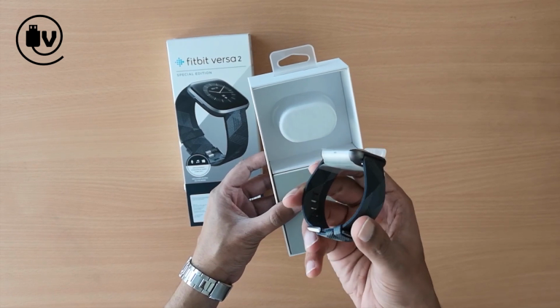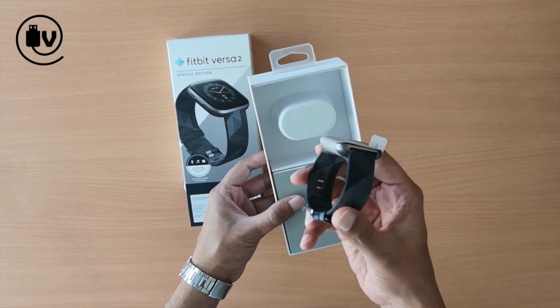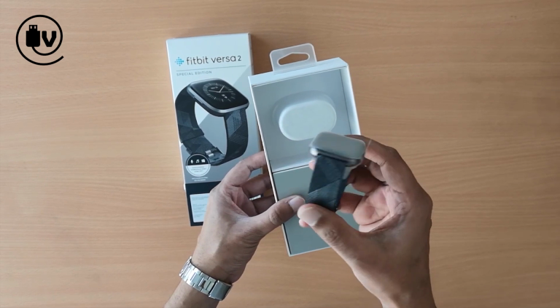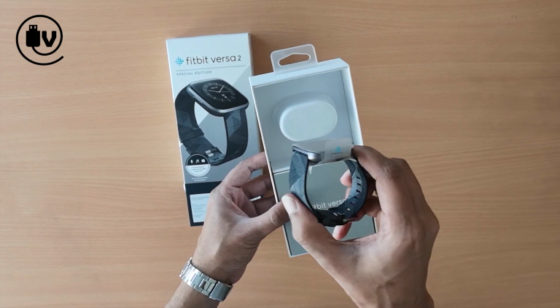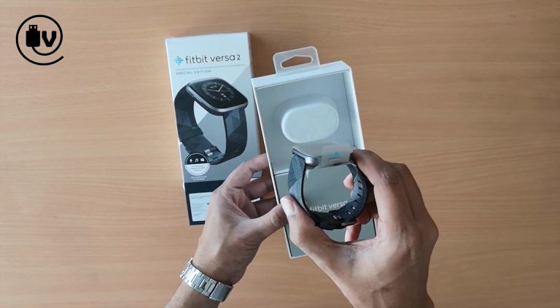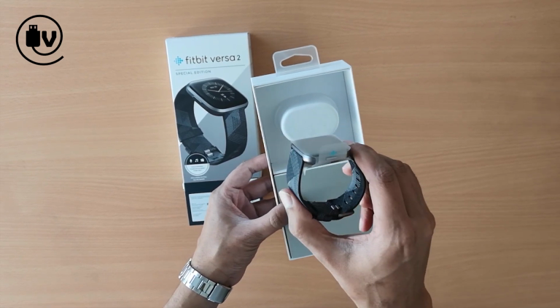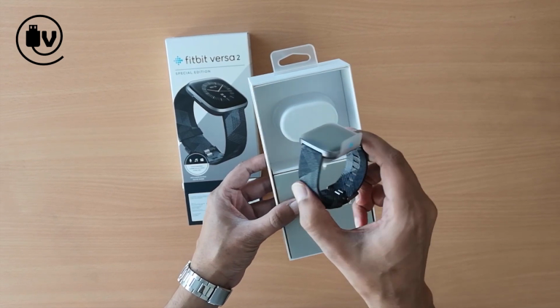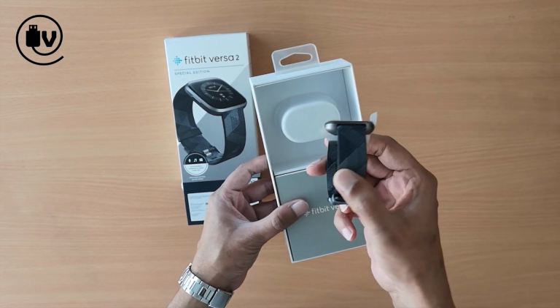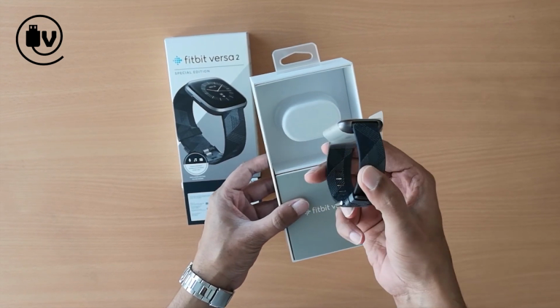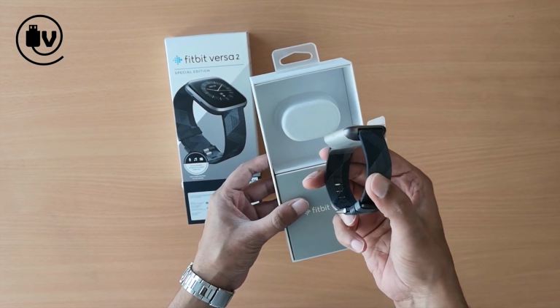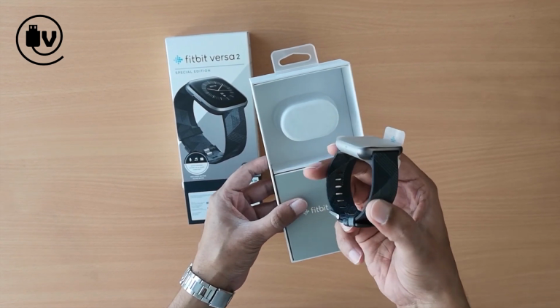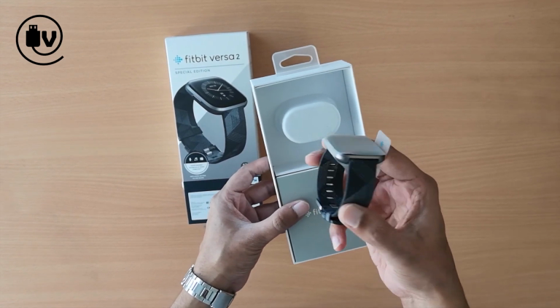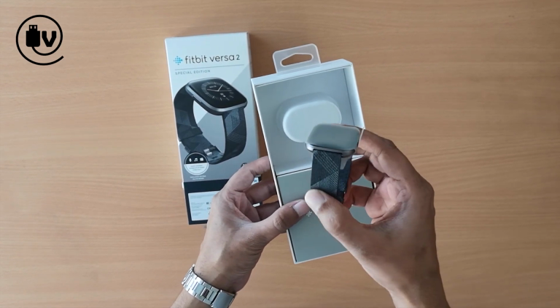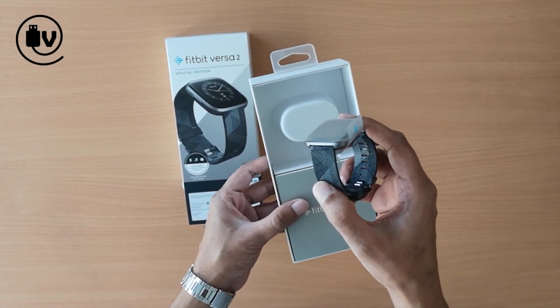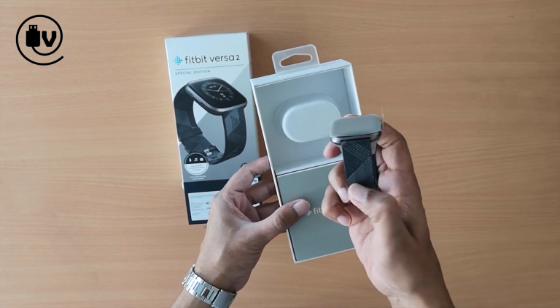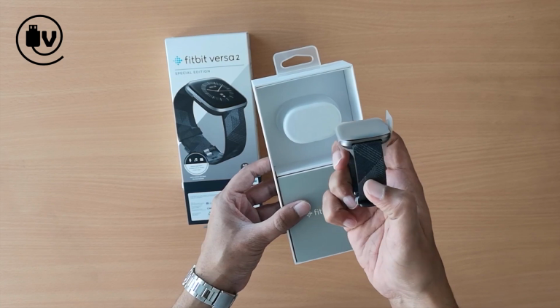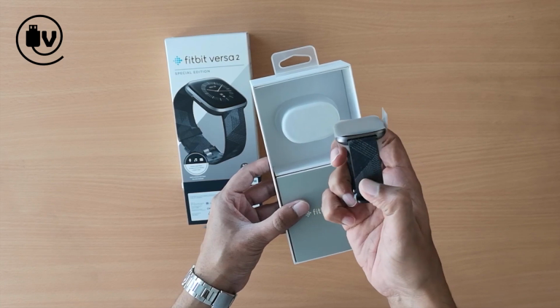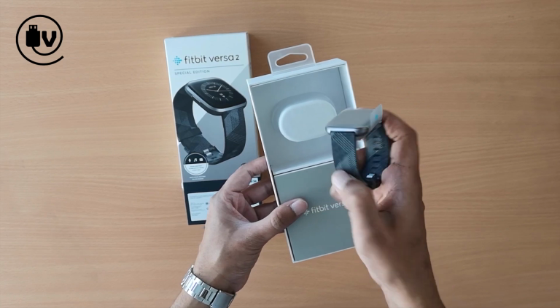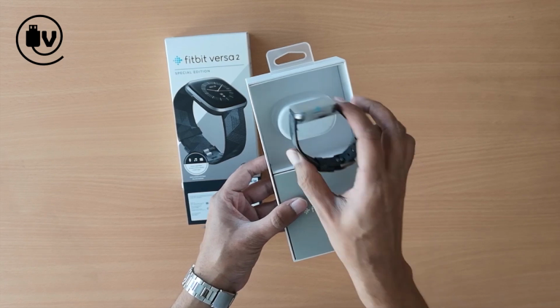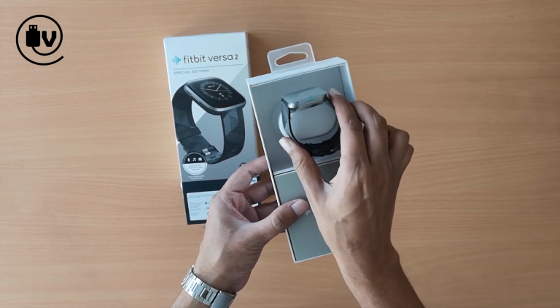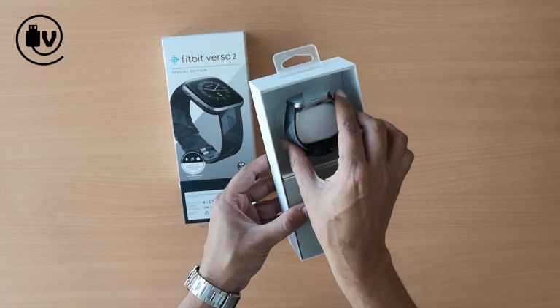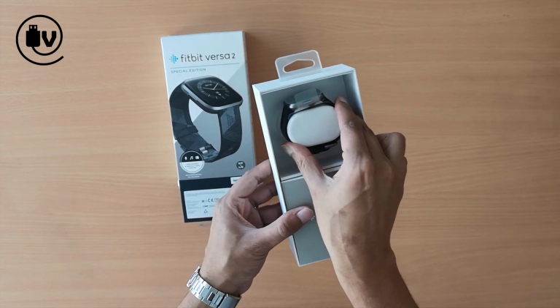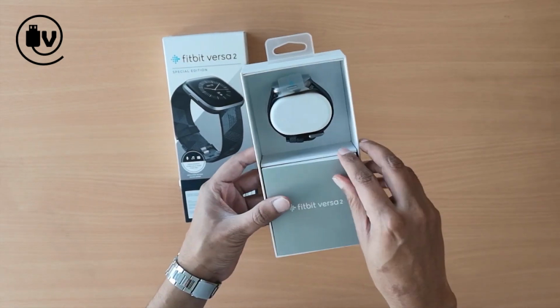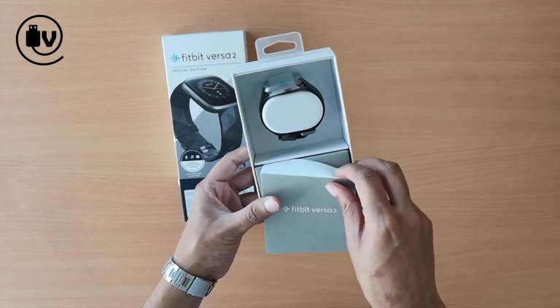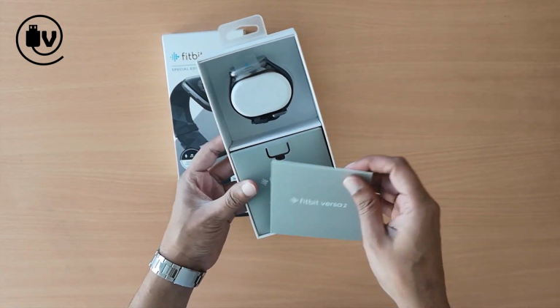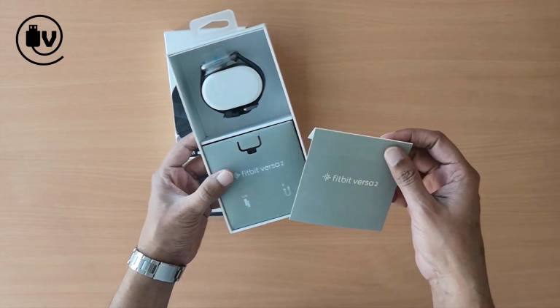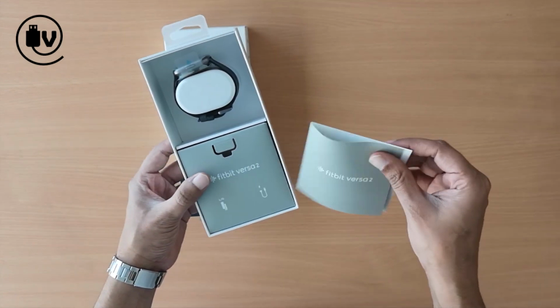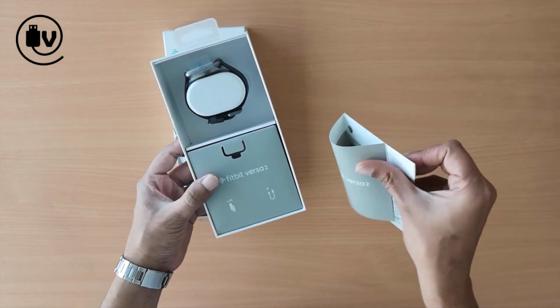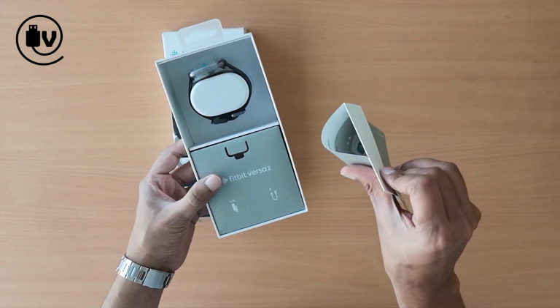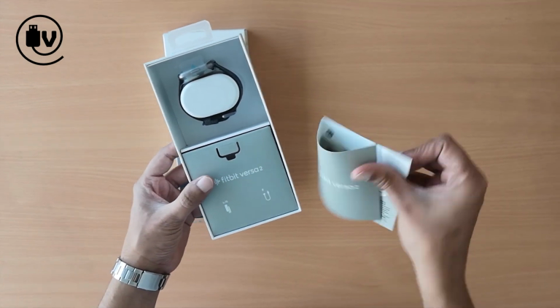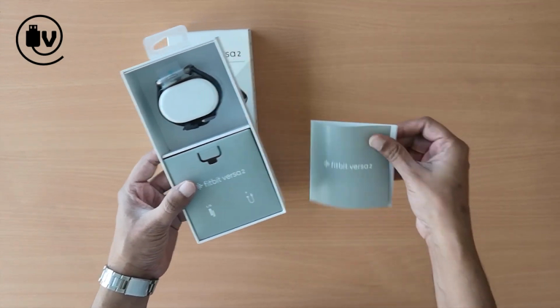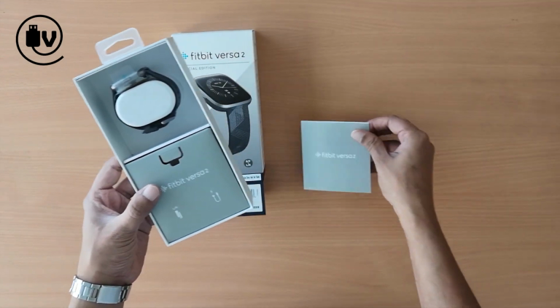Being the special edition unit, the smartwatch has a woven polyester strap, and that insert doubles up as a quick user guide.